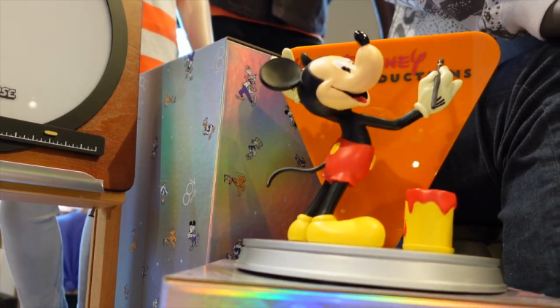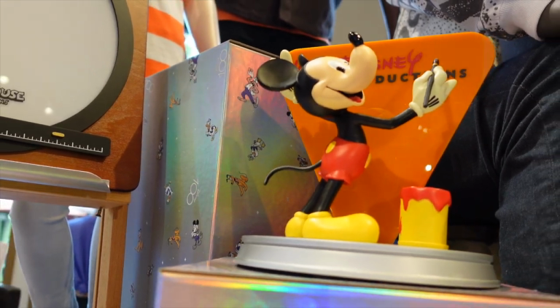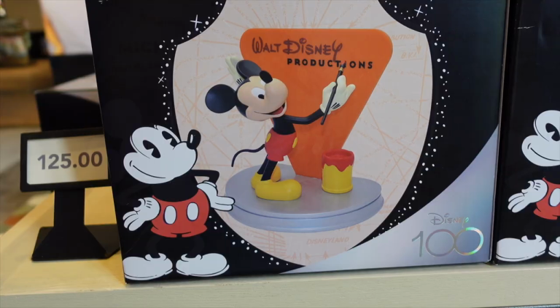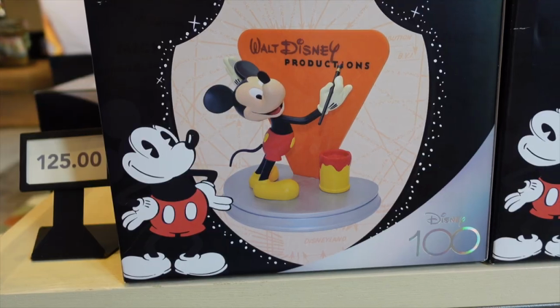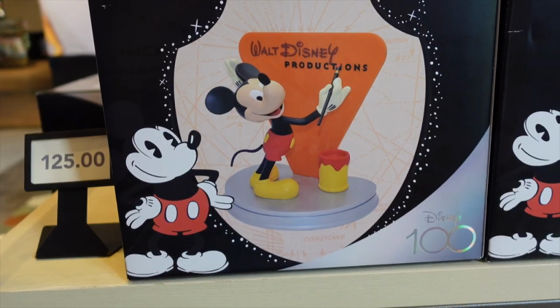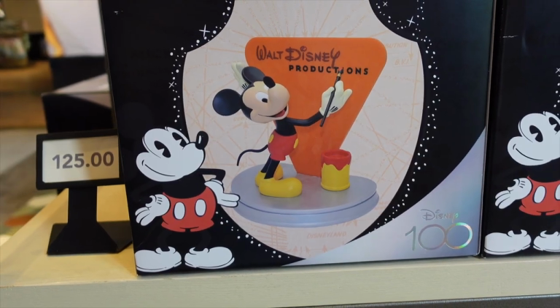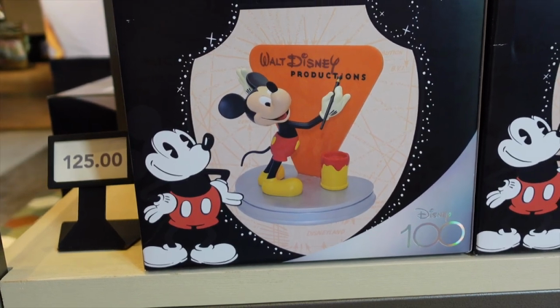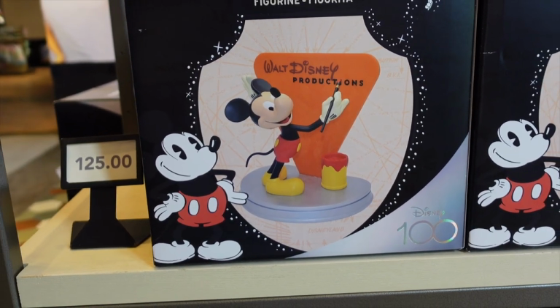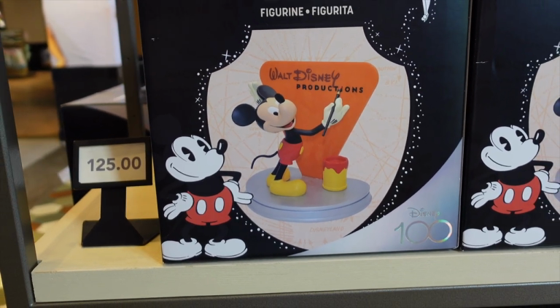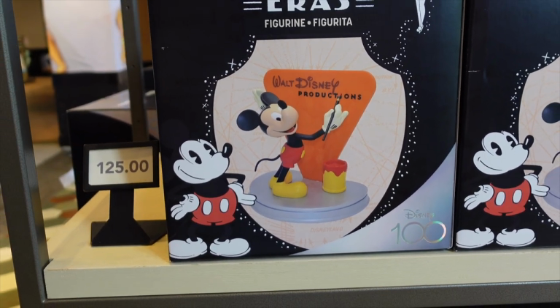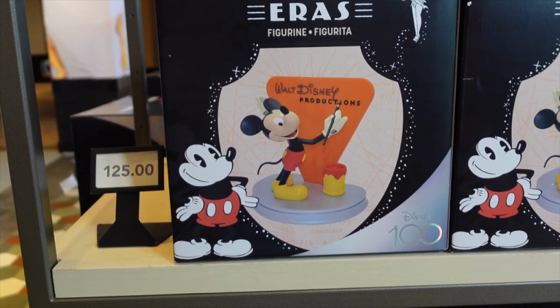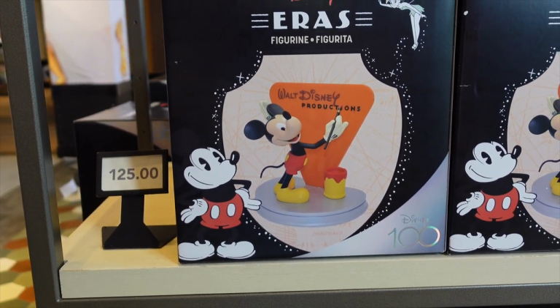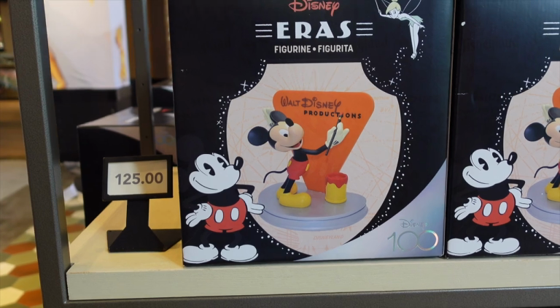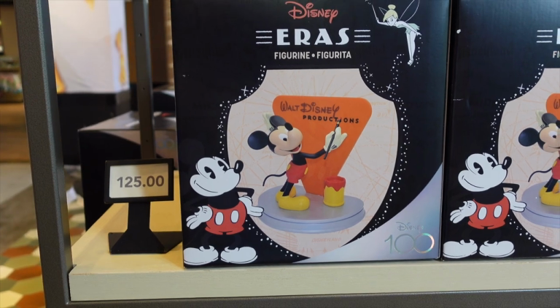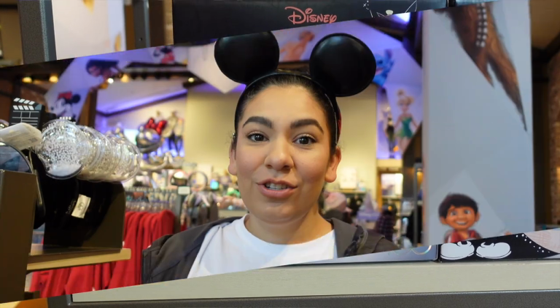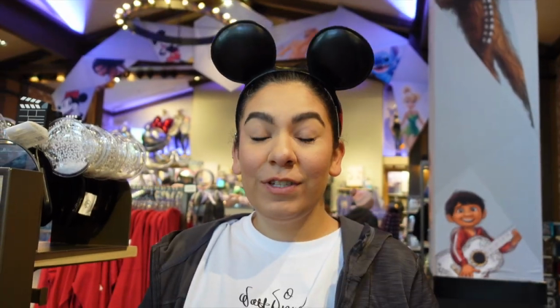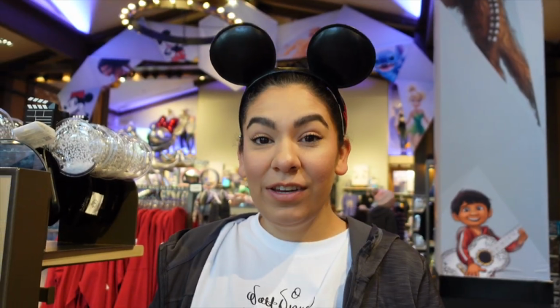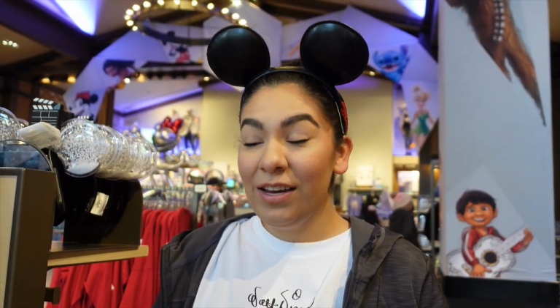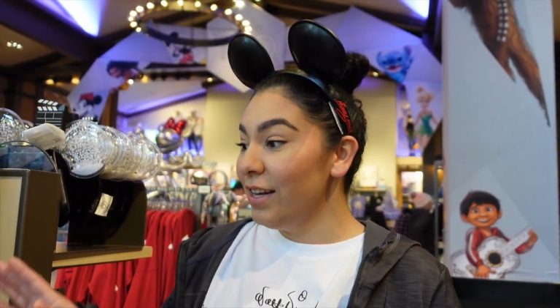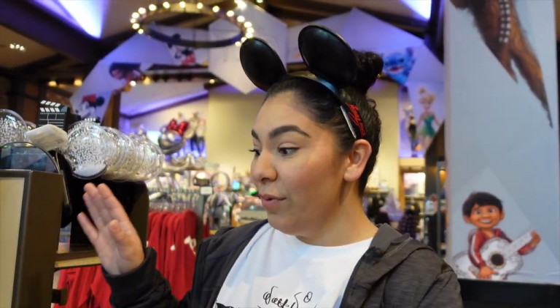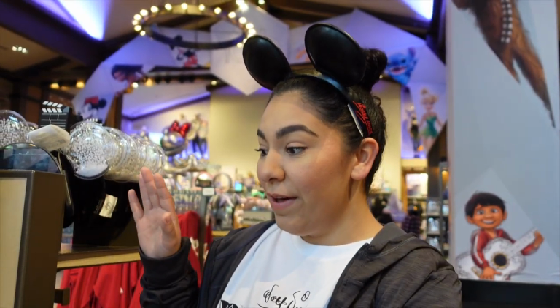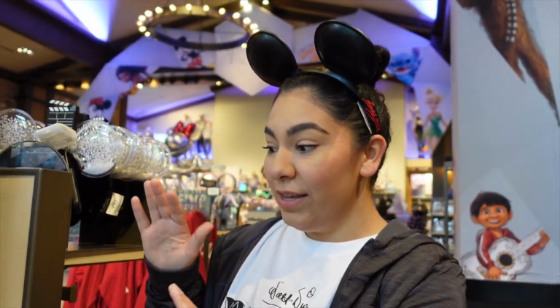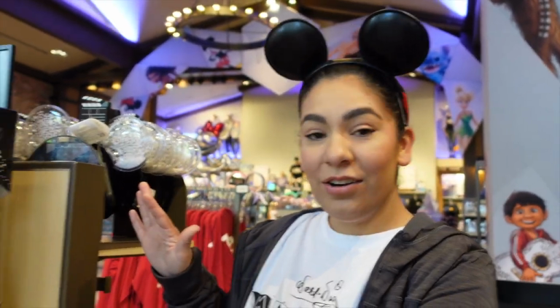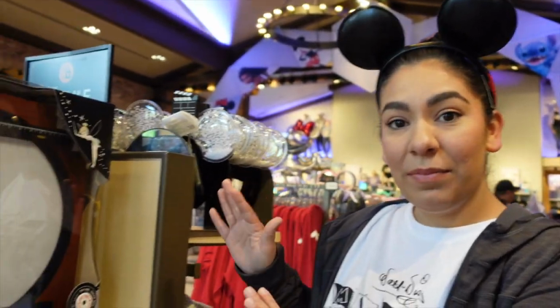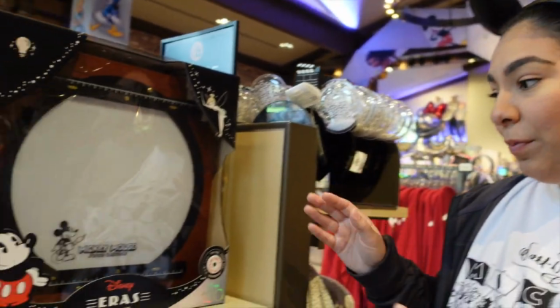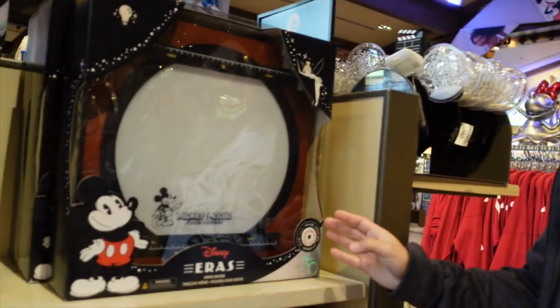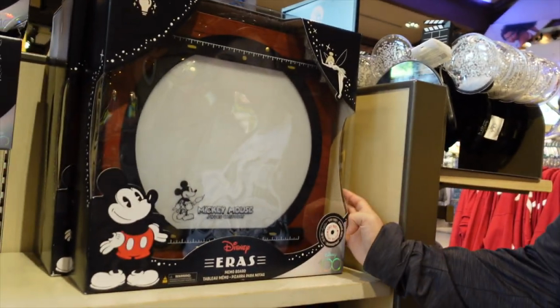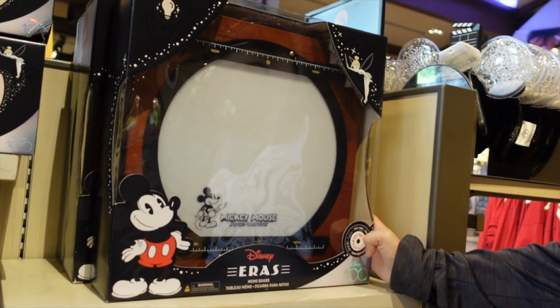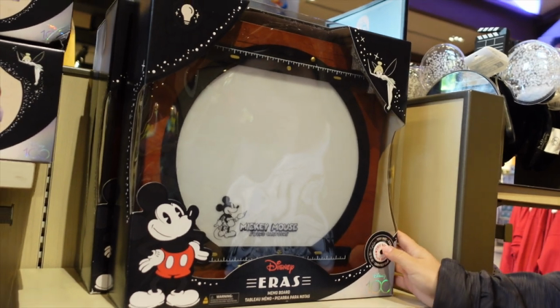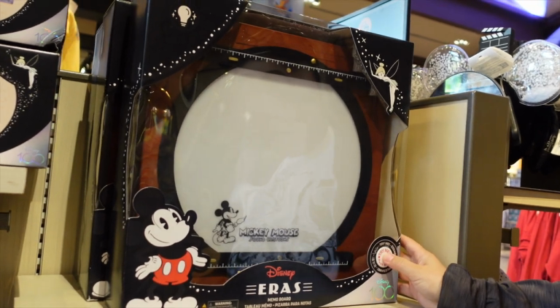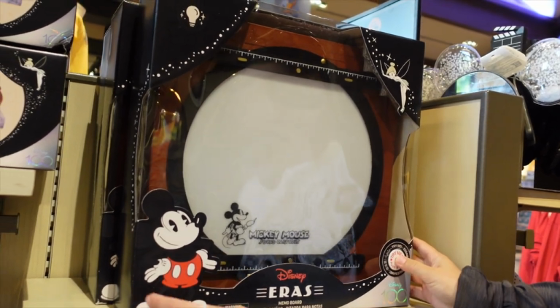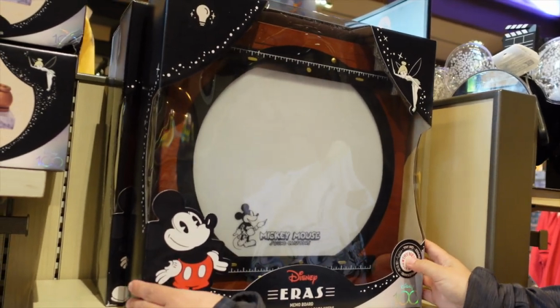For $125 we have this really cute Mickey Productions little statue figurine. It looks really cool out of the box — something I'd consider adding to our wall display.